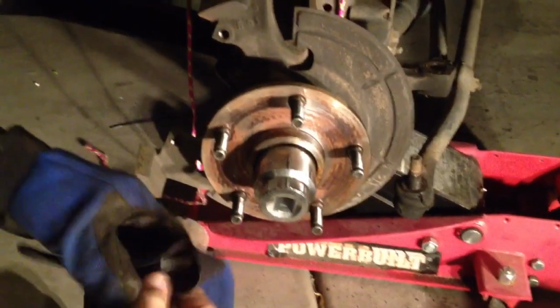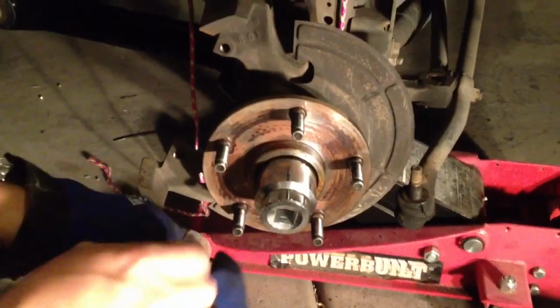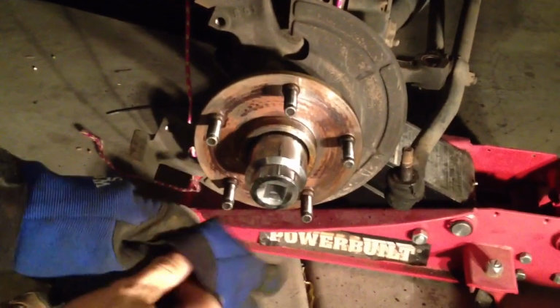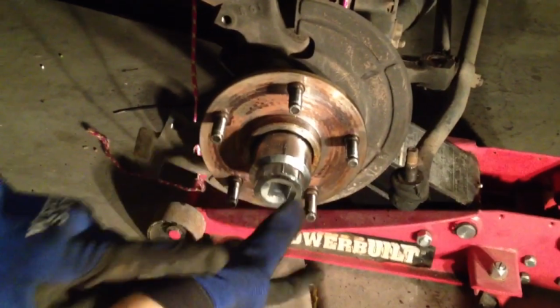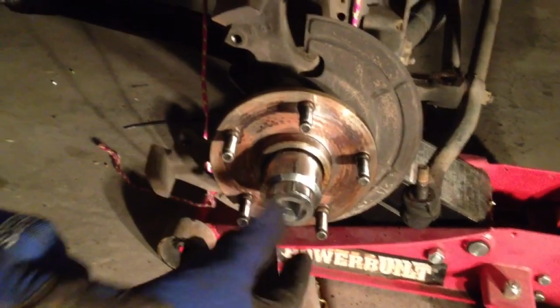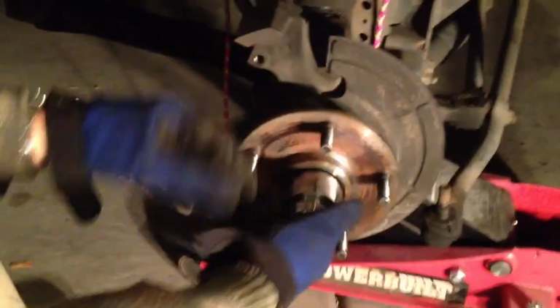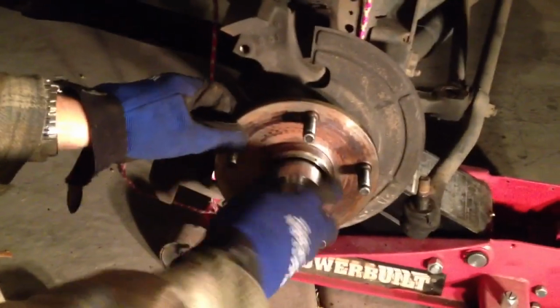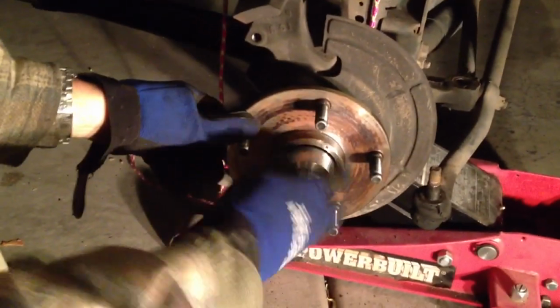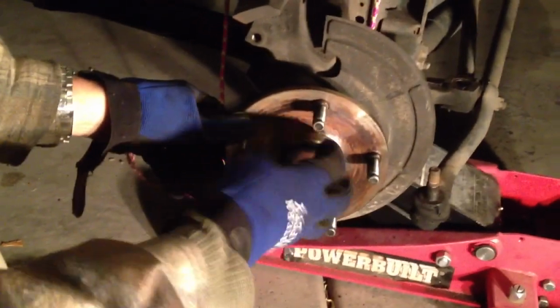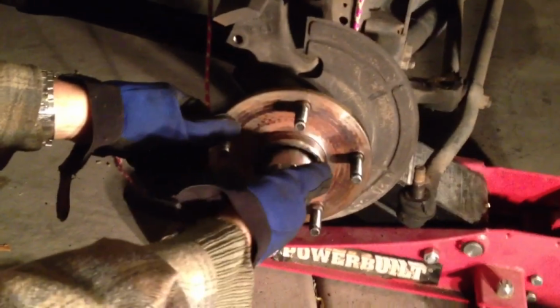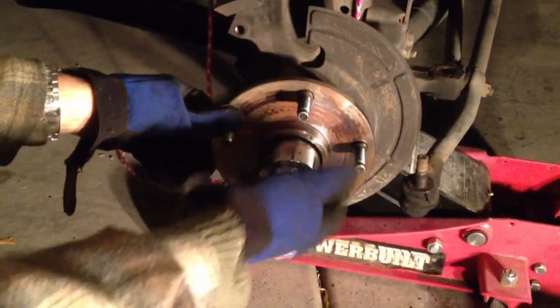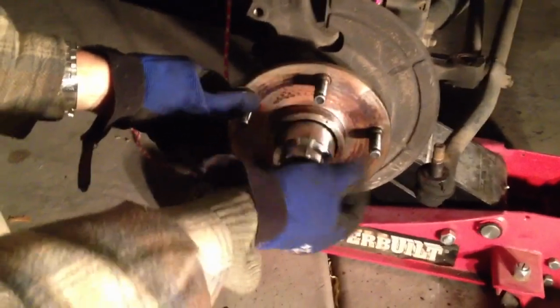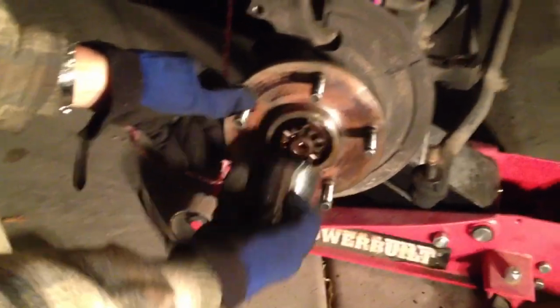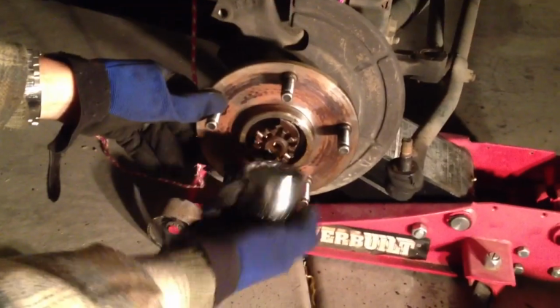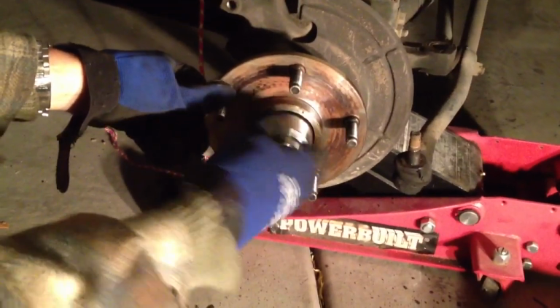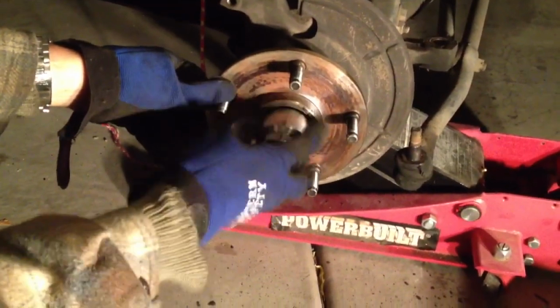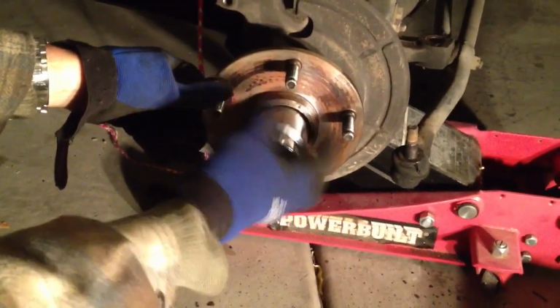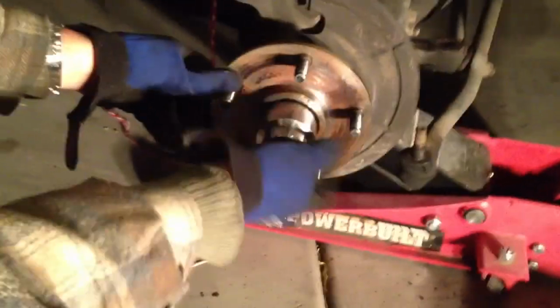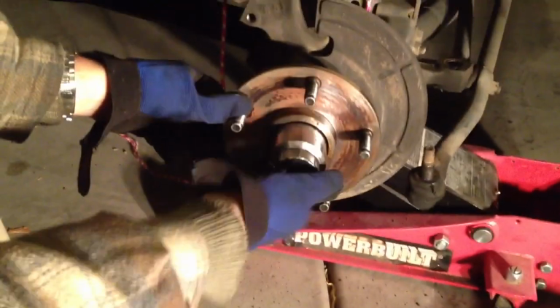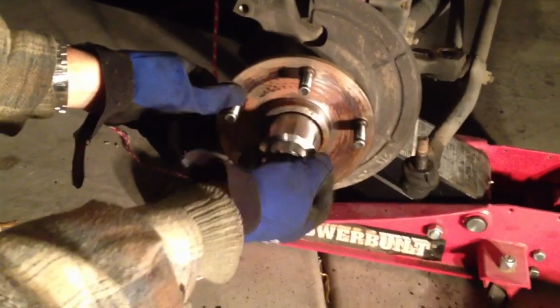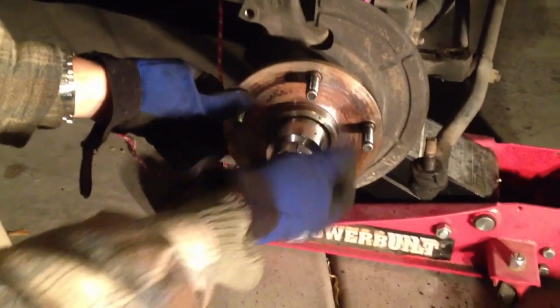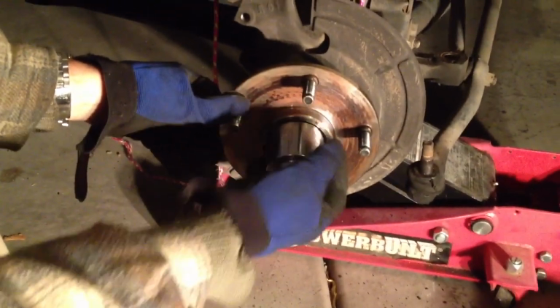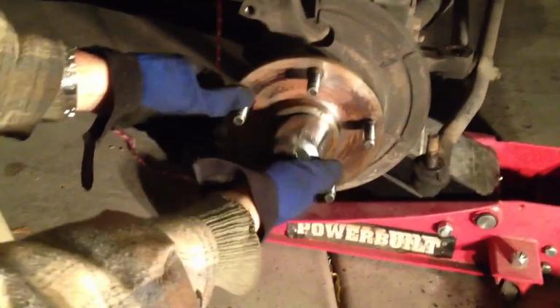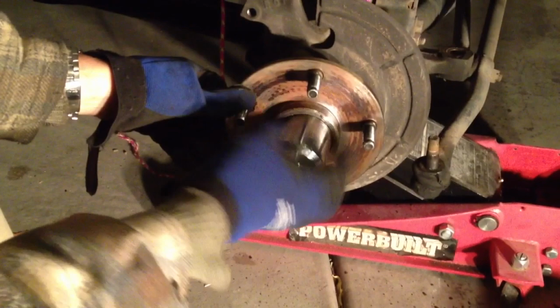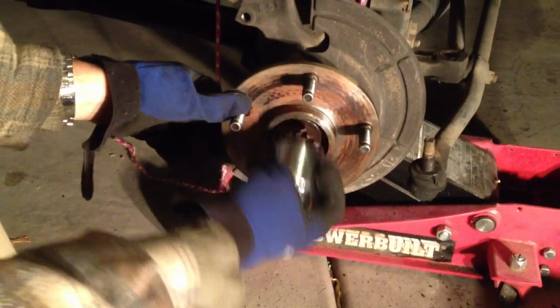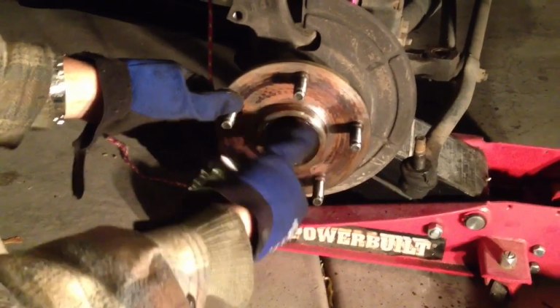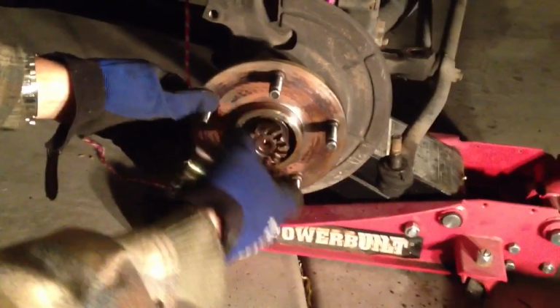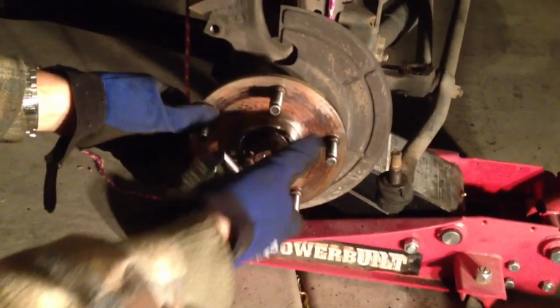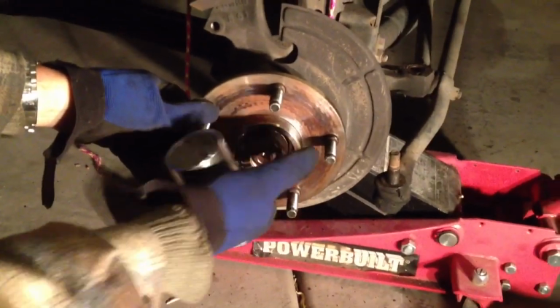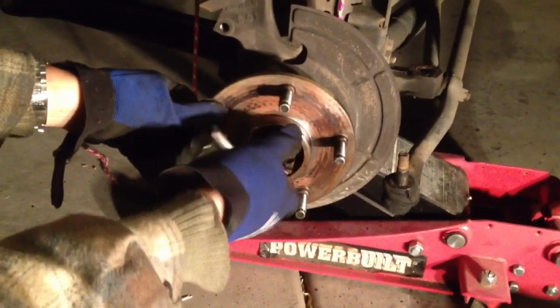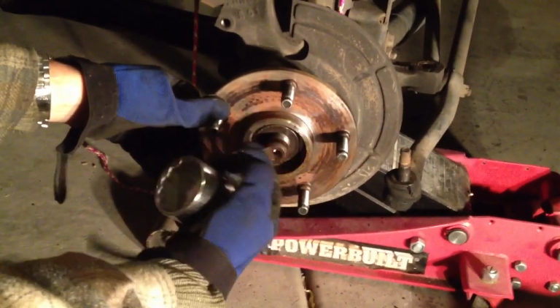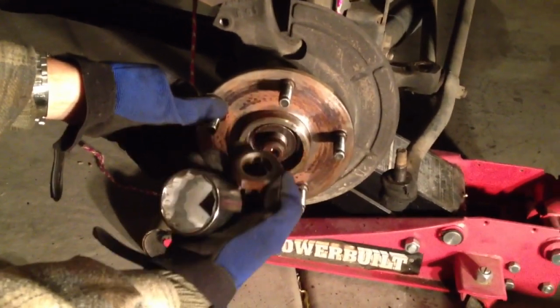That worked great — no problems busting that nut loose. I've got the 45-millimeter socket turning on that nut, and there it is. Perfect.